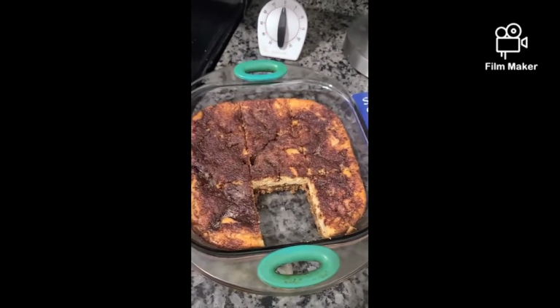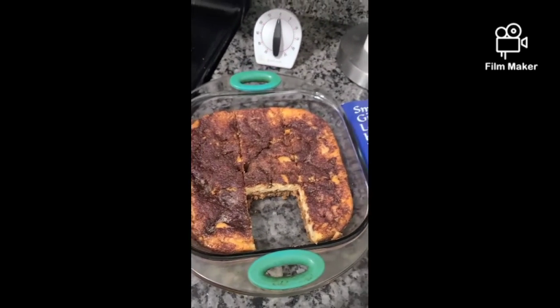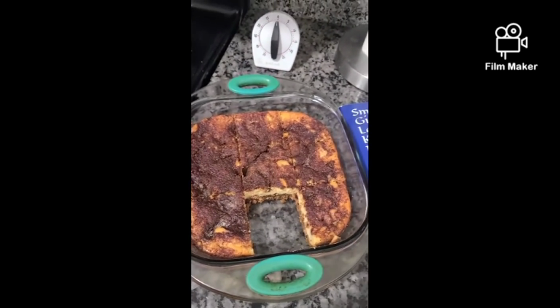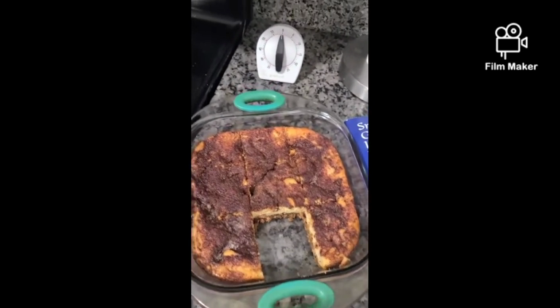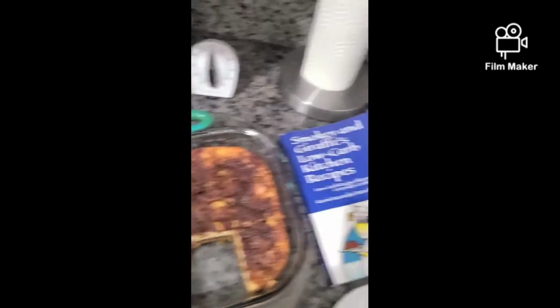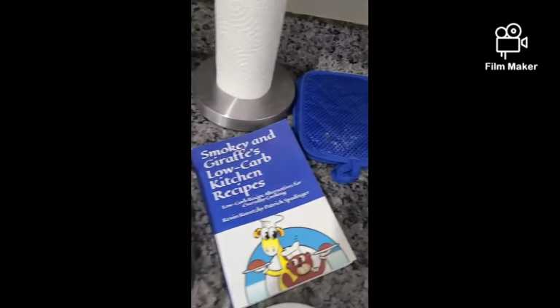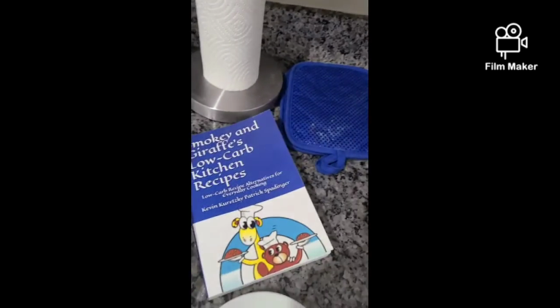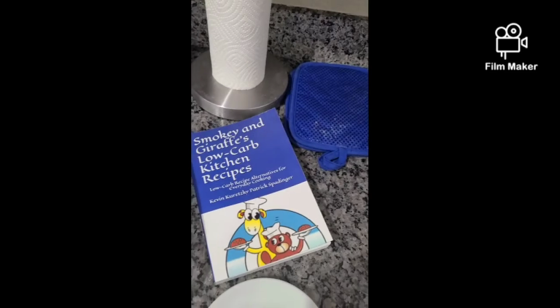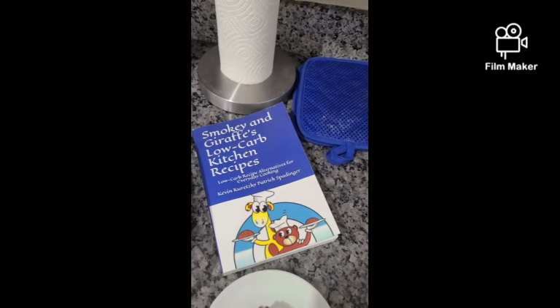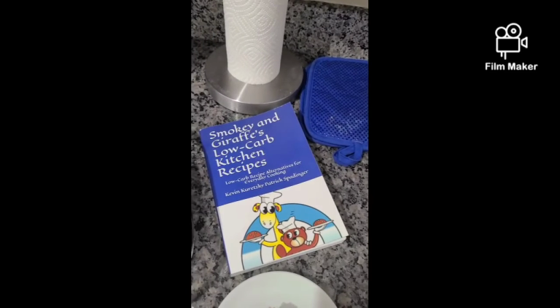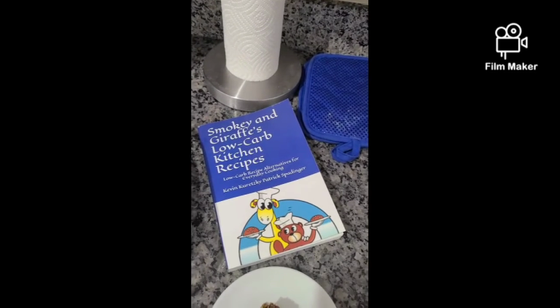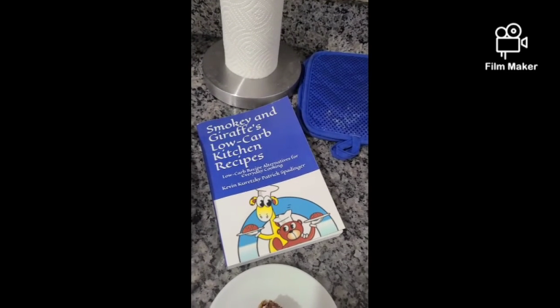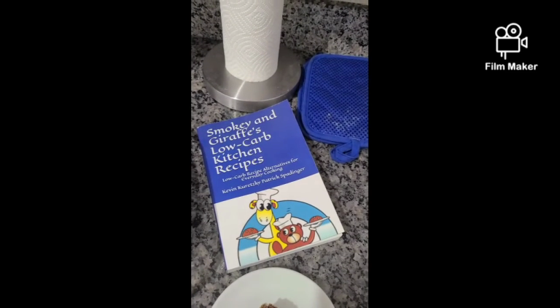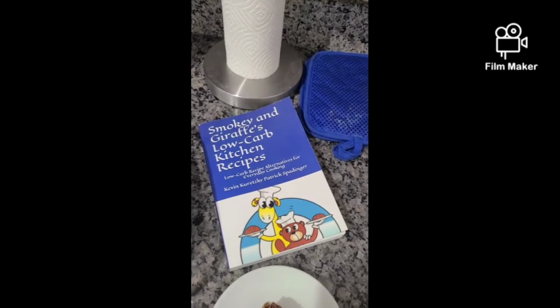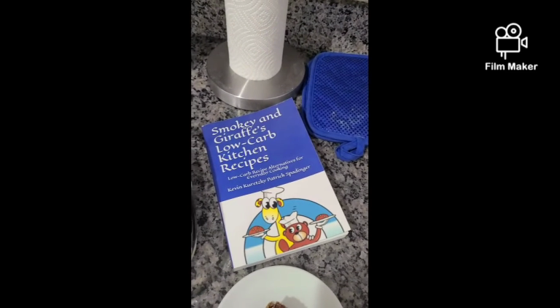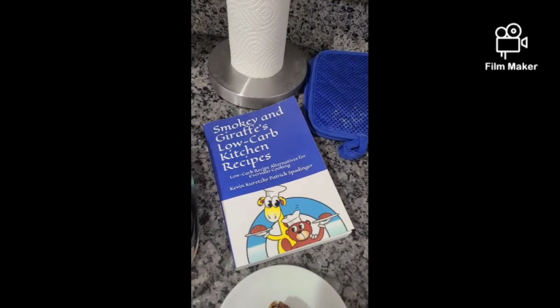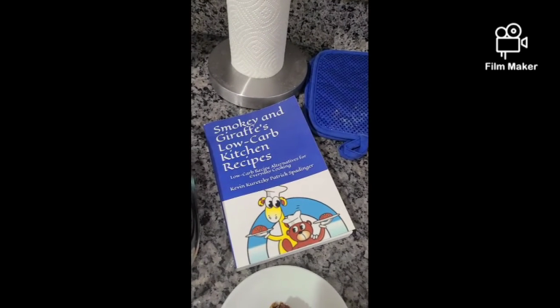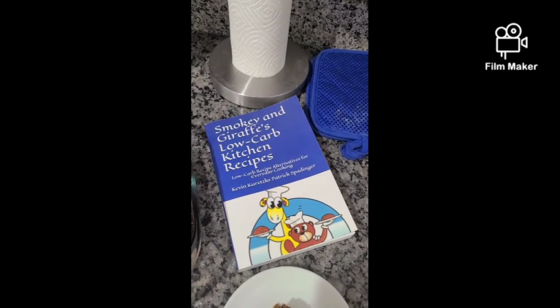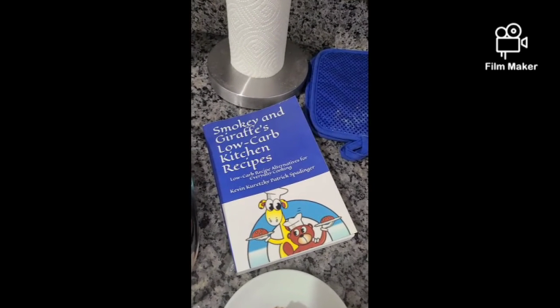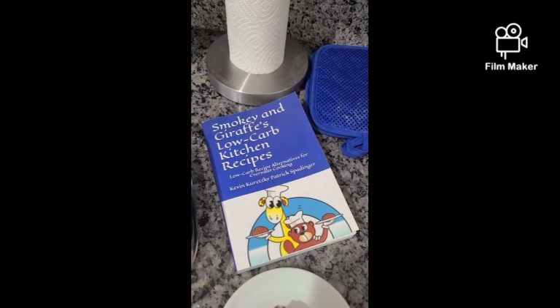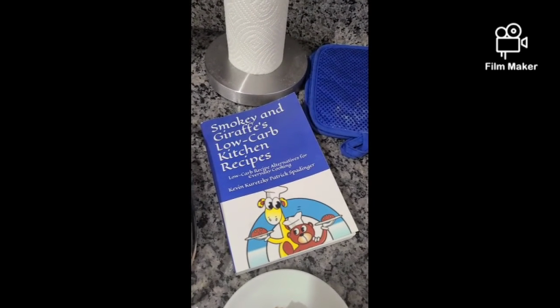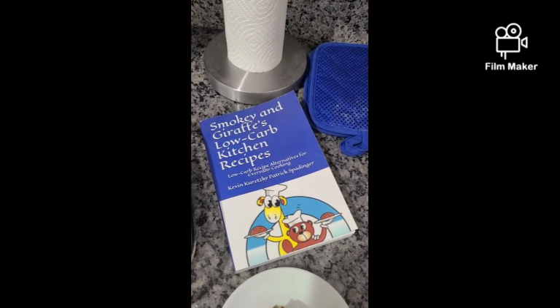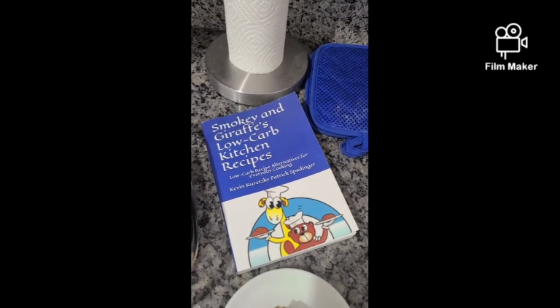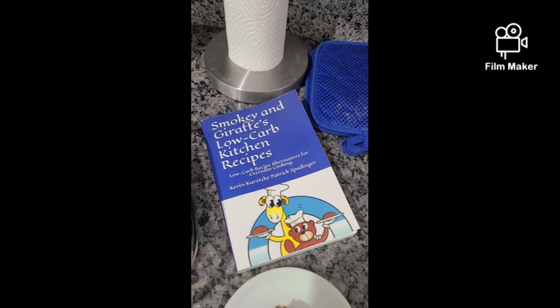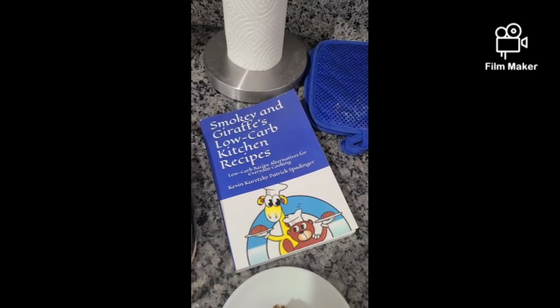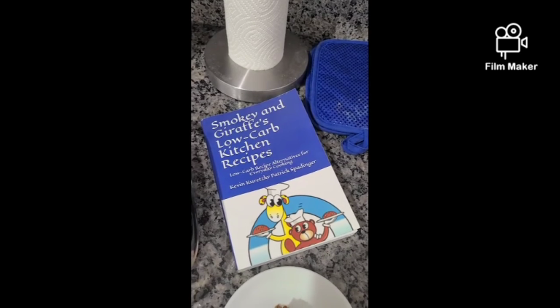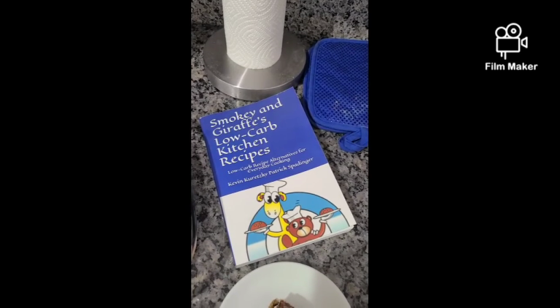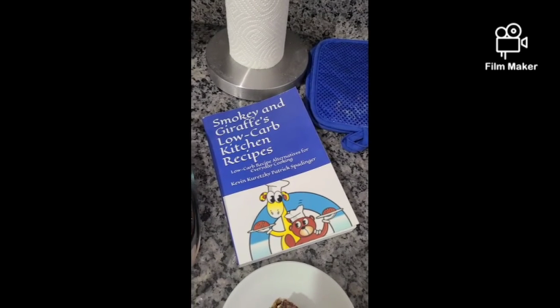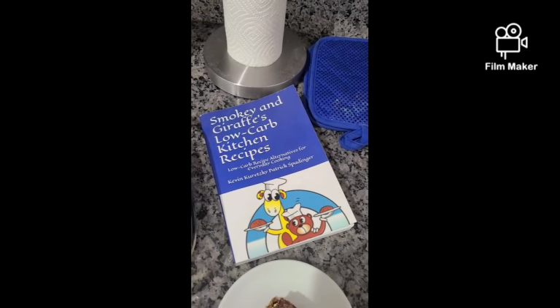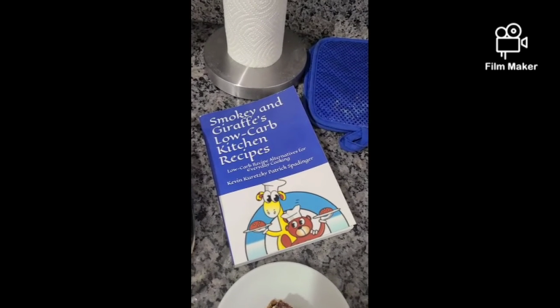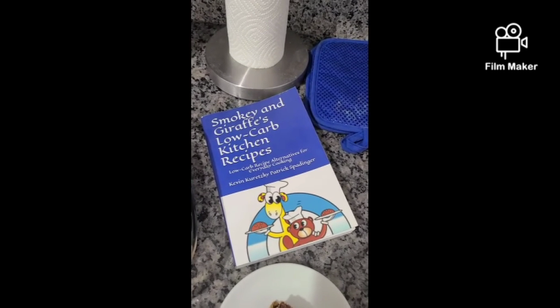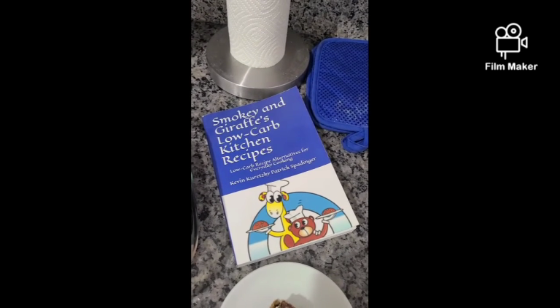For other recipes, follow us on Amazon and purchase our book 'Smoking and Giraffes Low Carb Kitchen Recipes.' Thanks for joining us — have a great day, from our kitchen to yours.